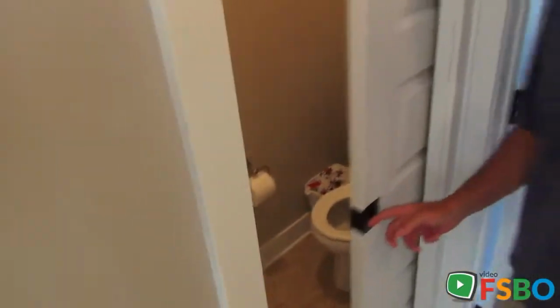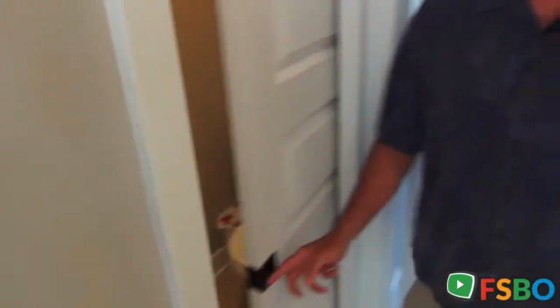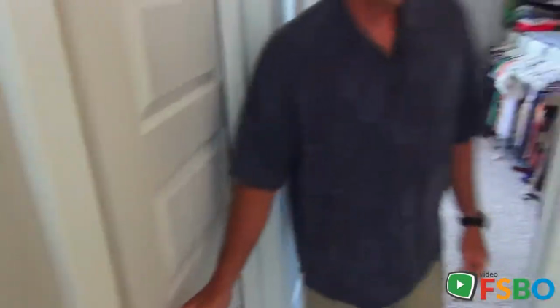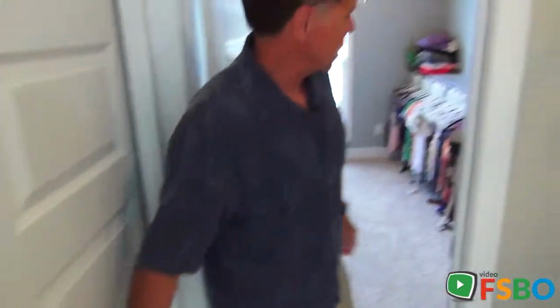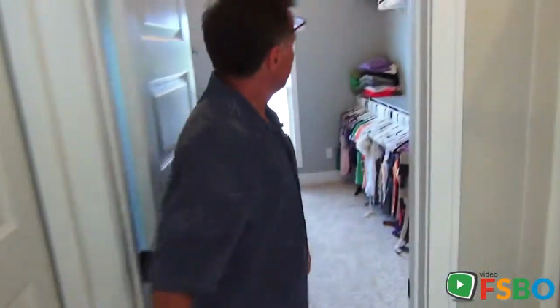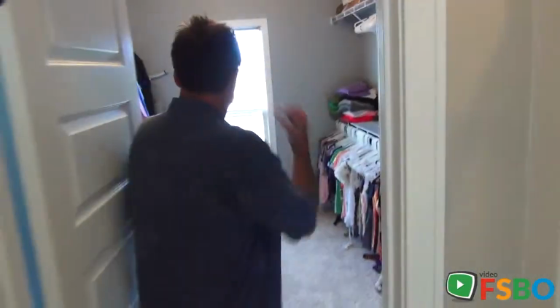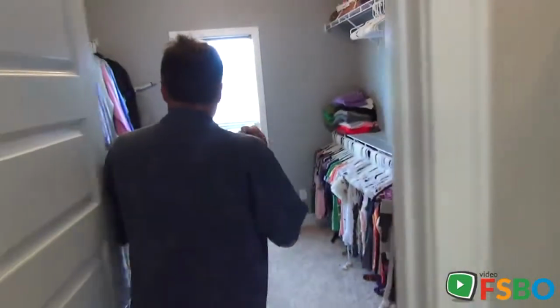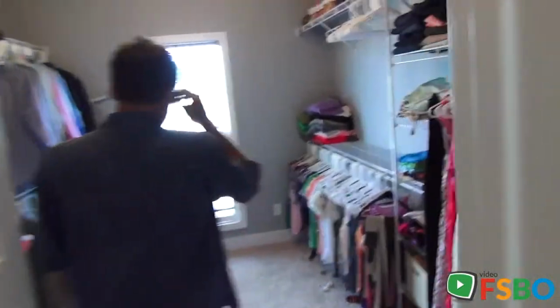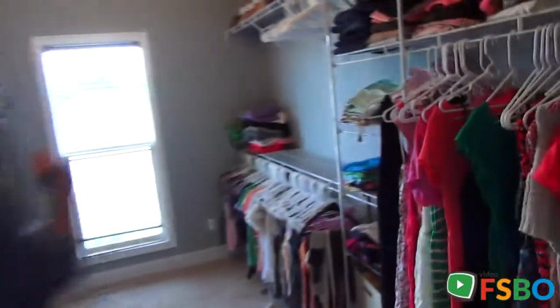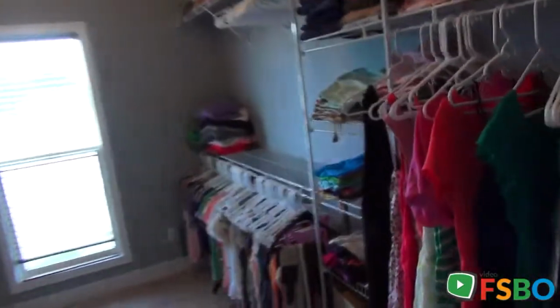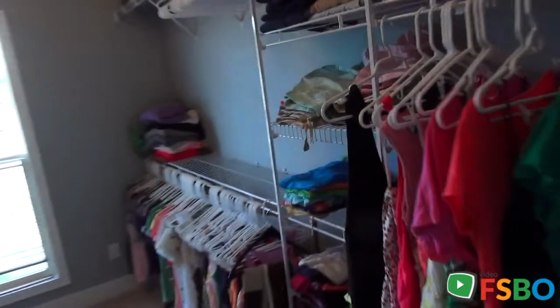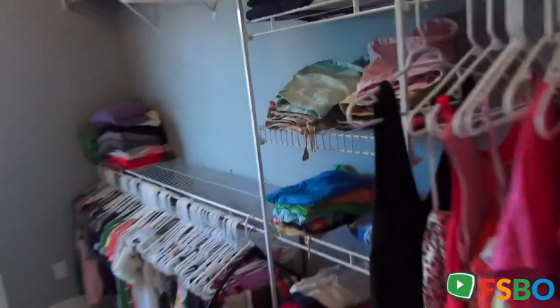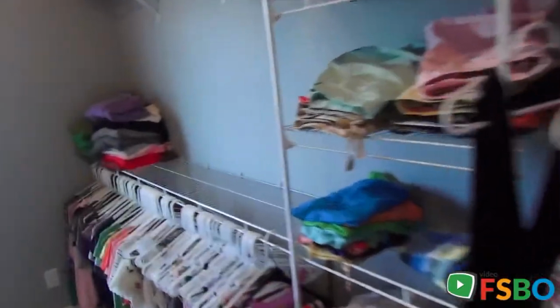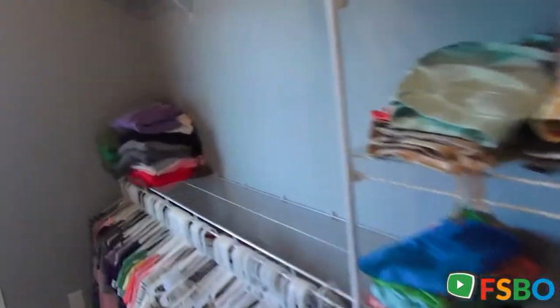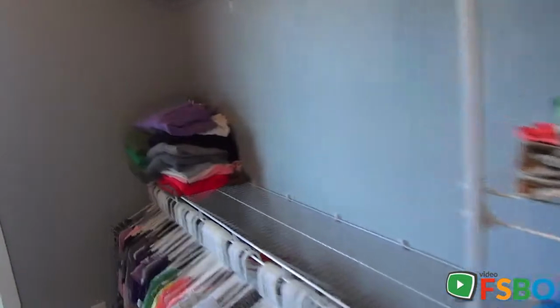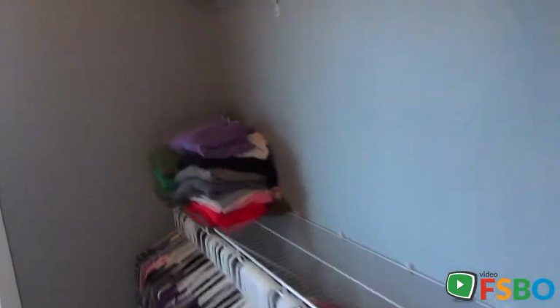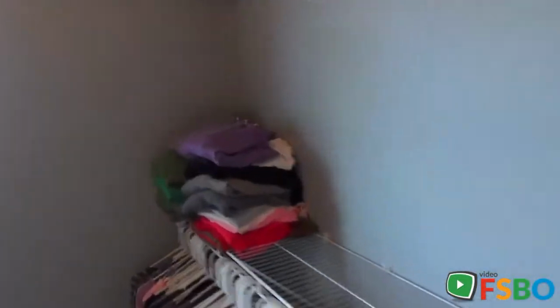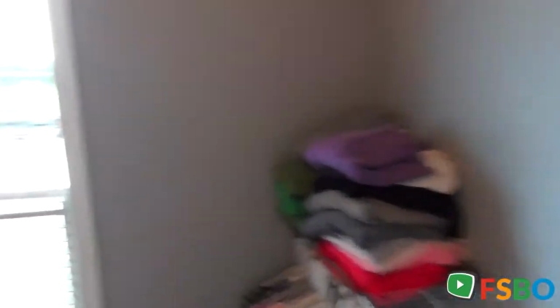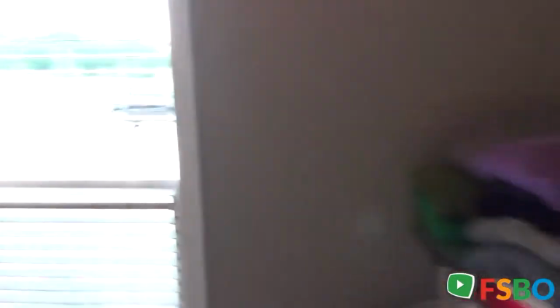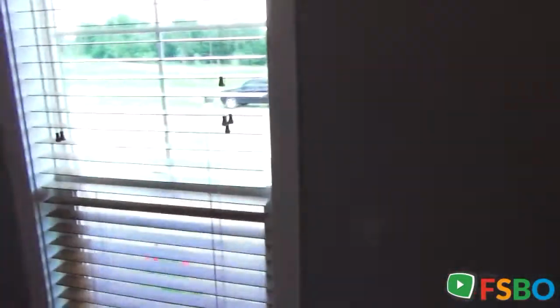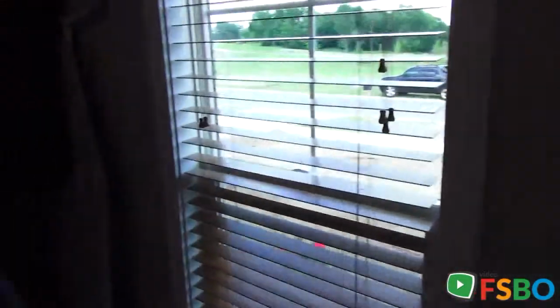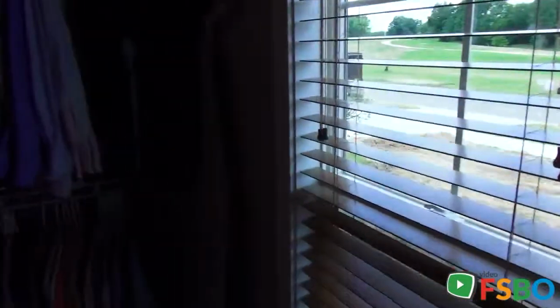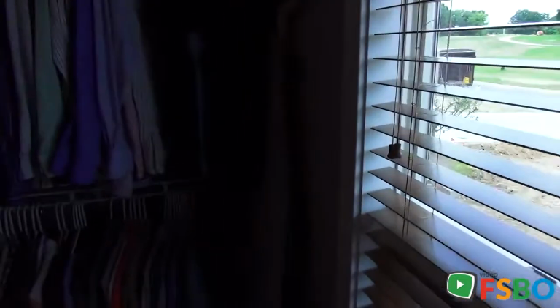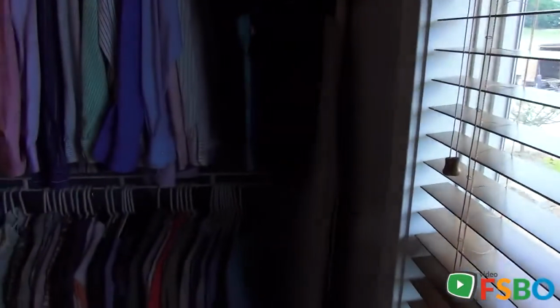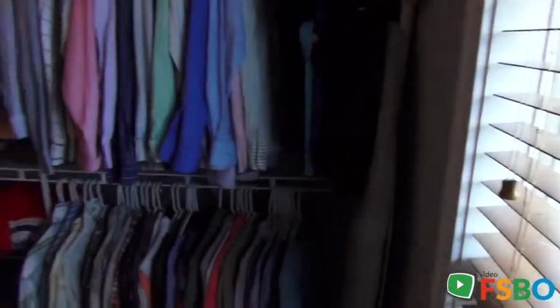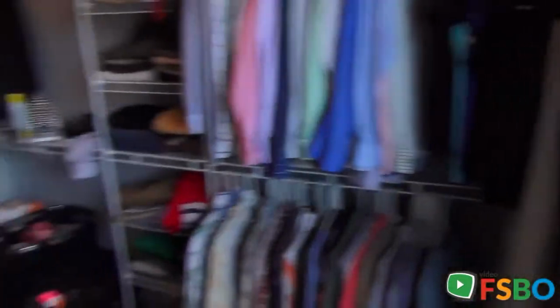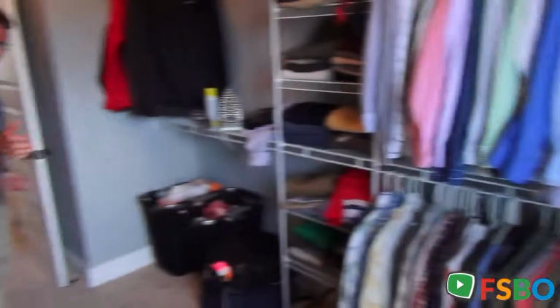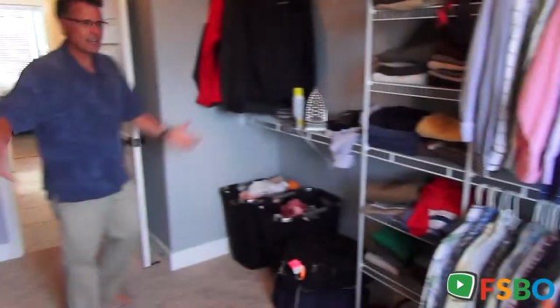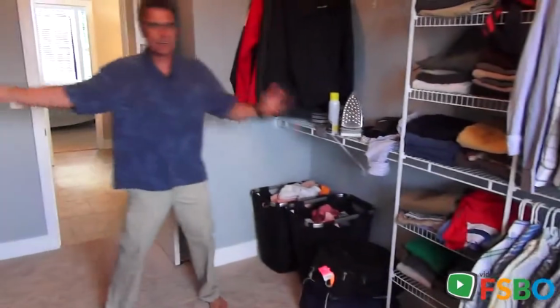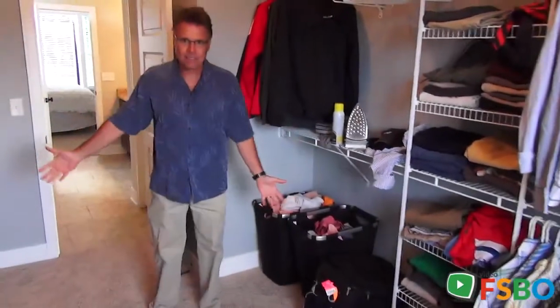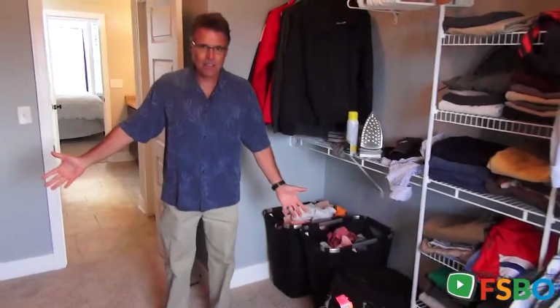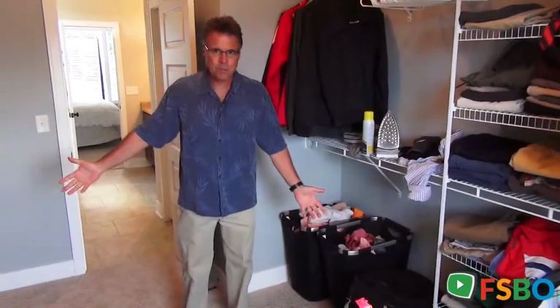But this is what is going to stay with you forever — how big this master suite closet is. You could put a ping-pong table in here. It's that big. Lots of space.